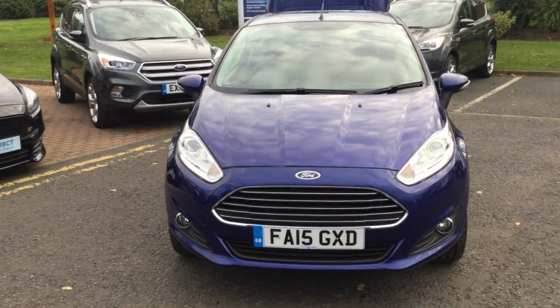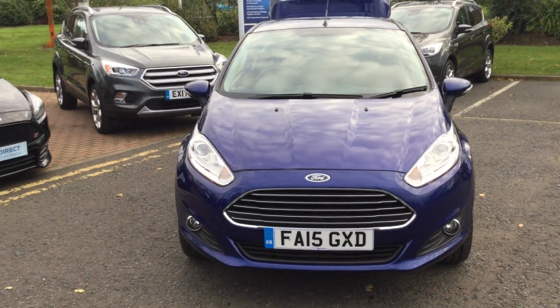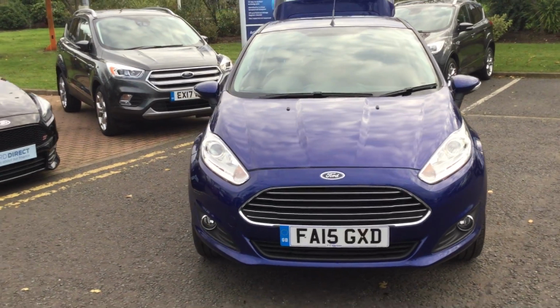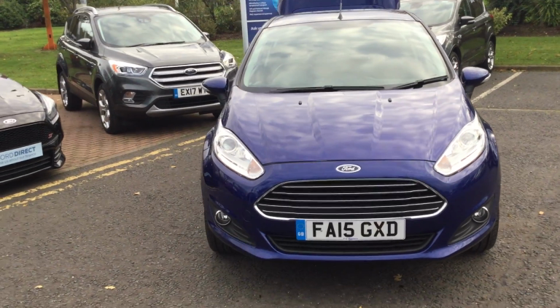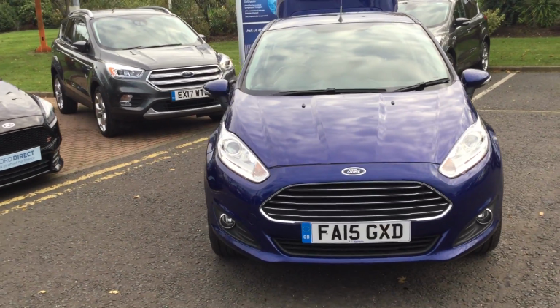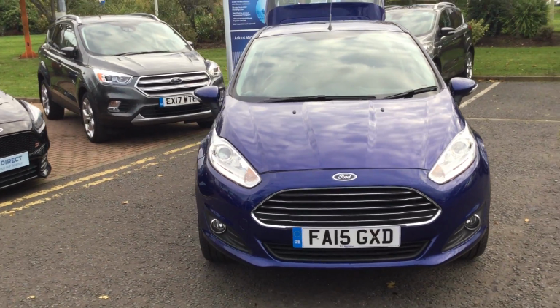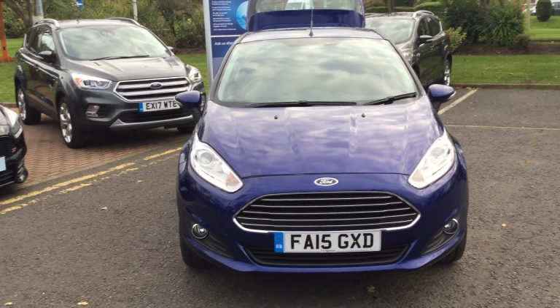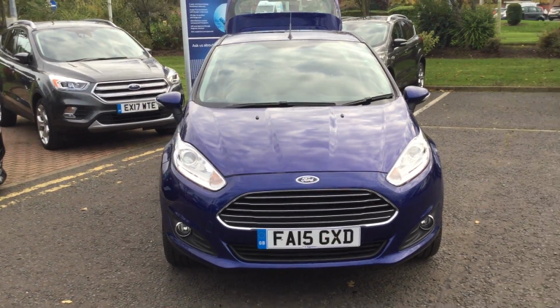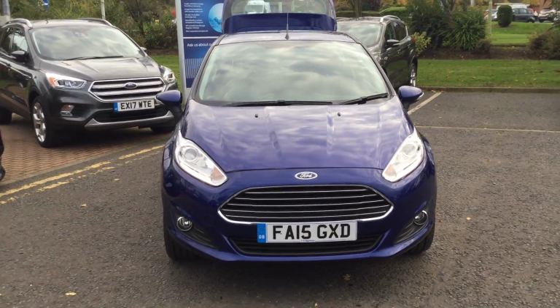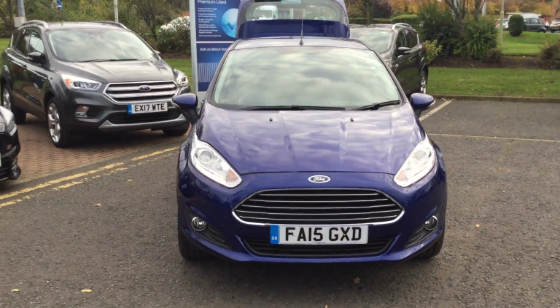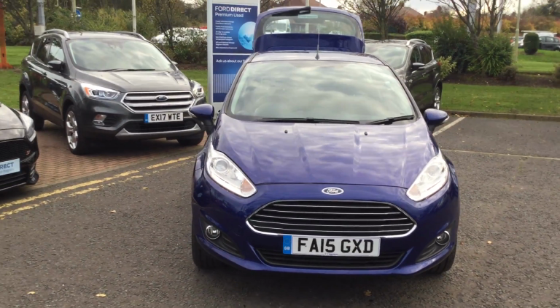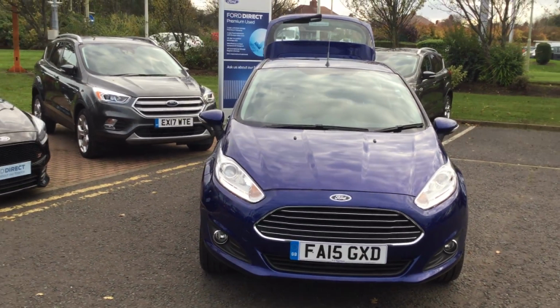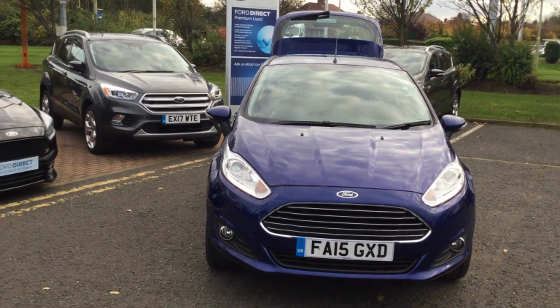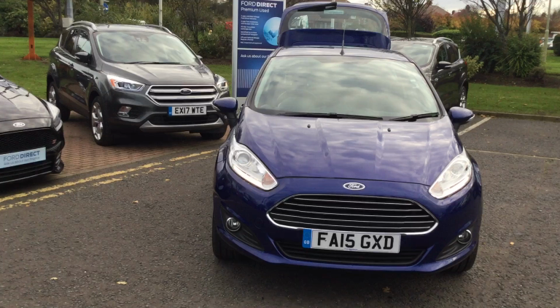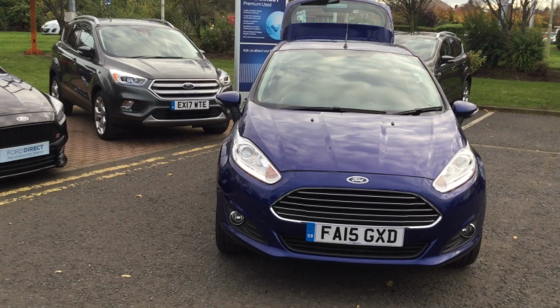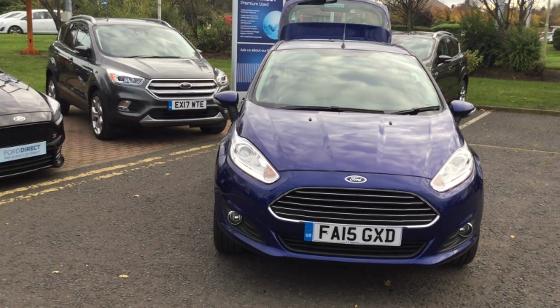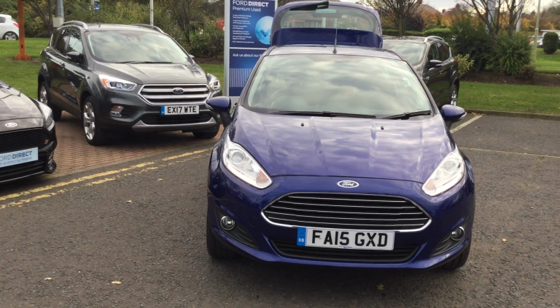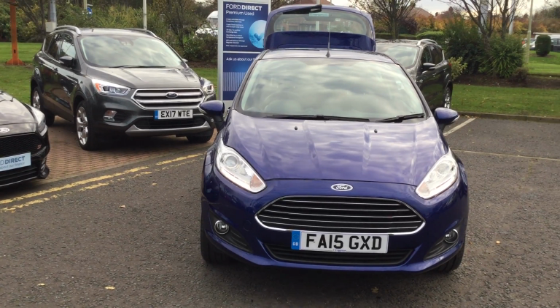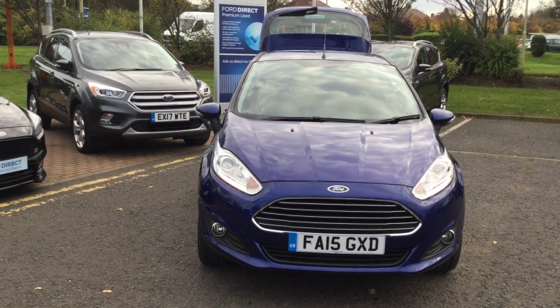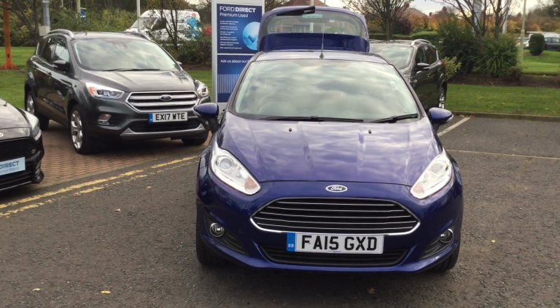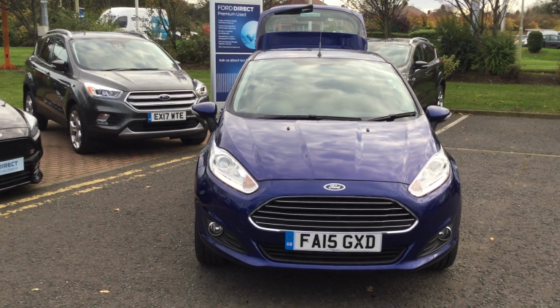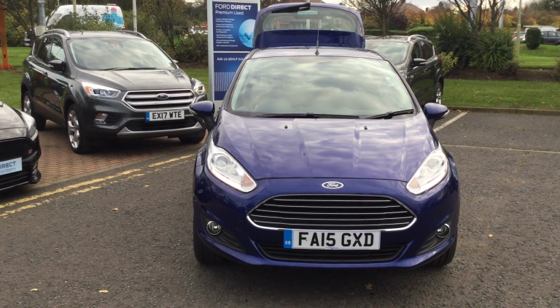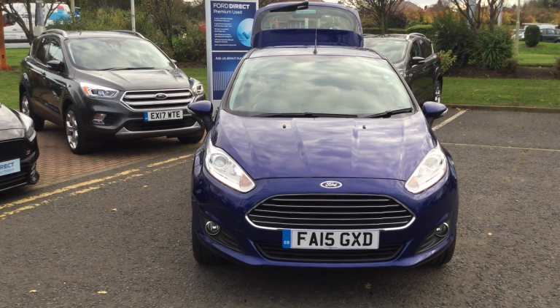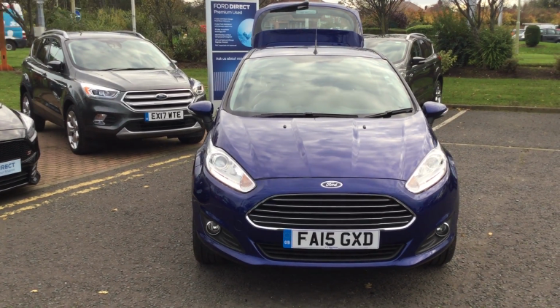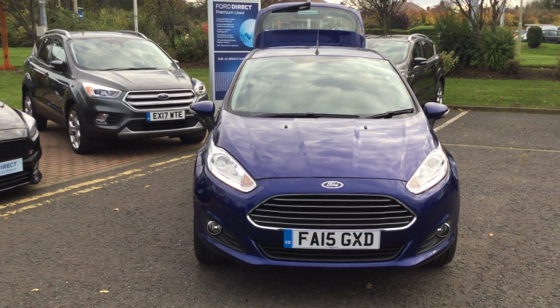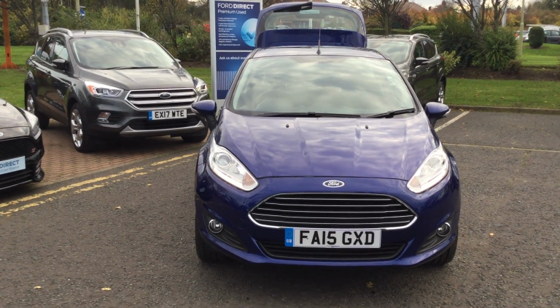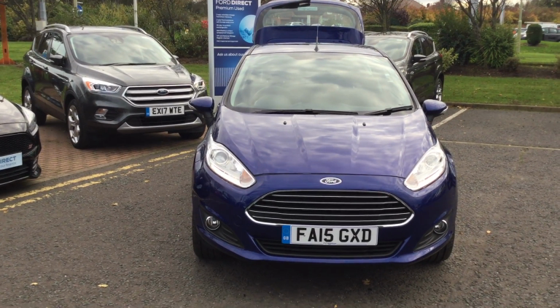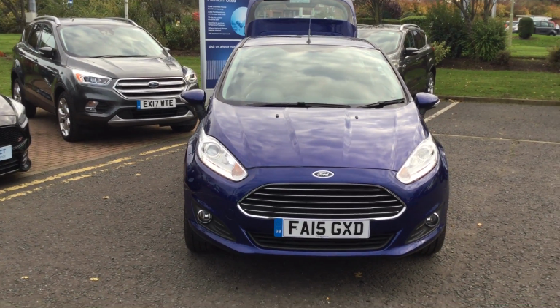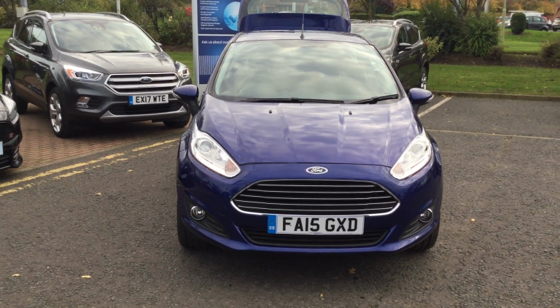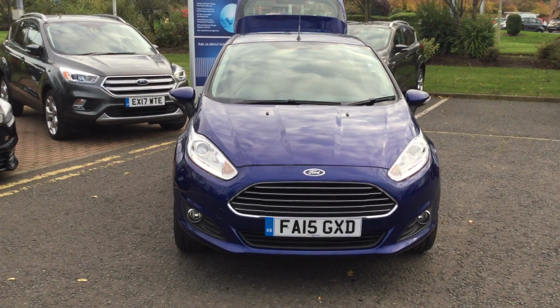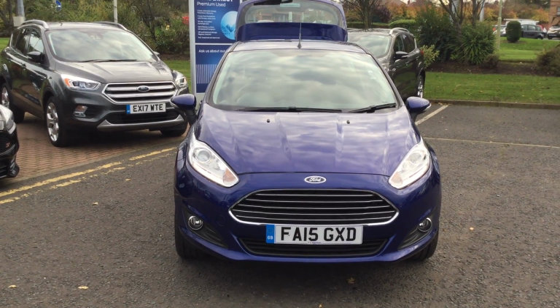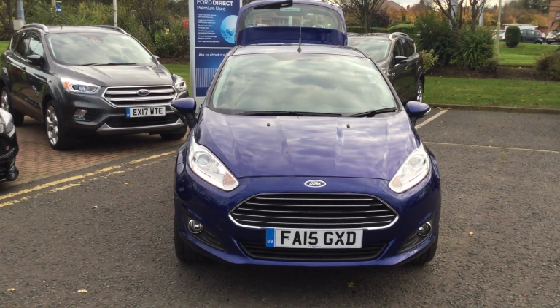CO2 is 122, so that's £135 on the road tax, and it's a petrol engine. It's only had one owner and it's got full service history.